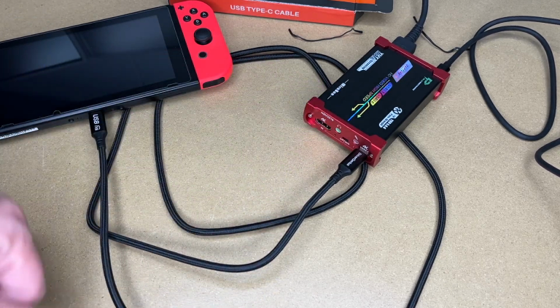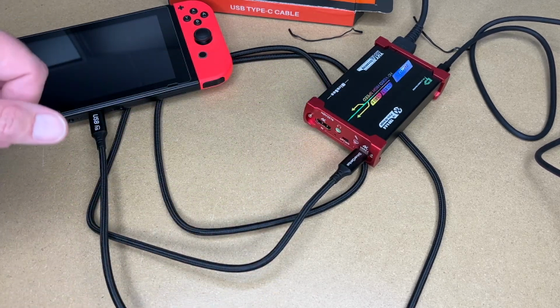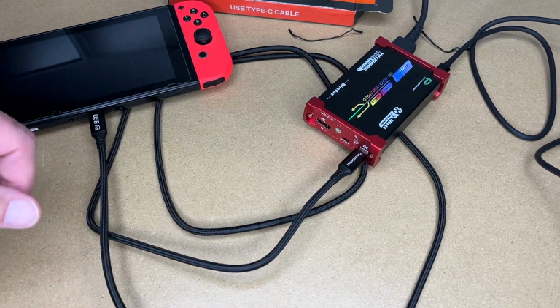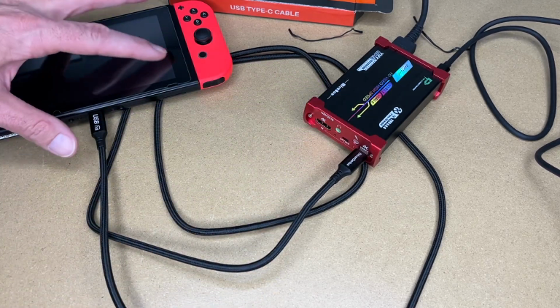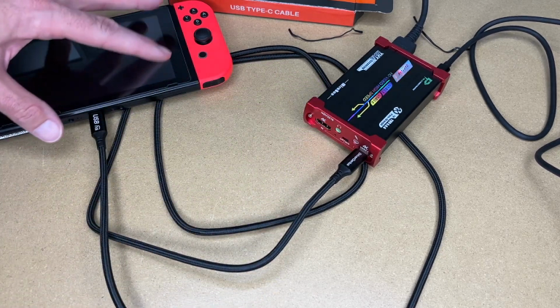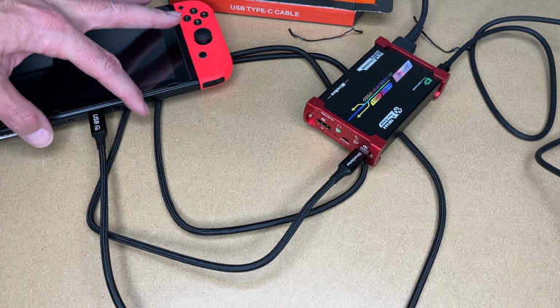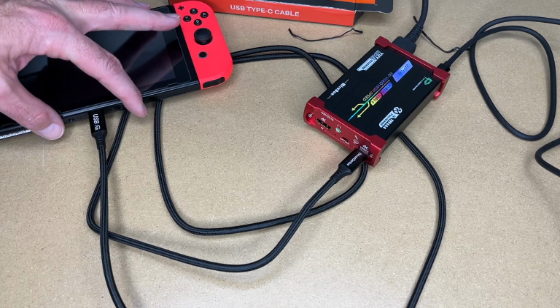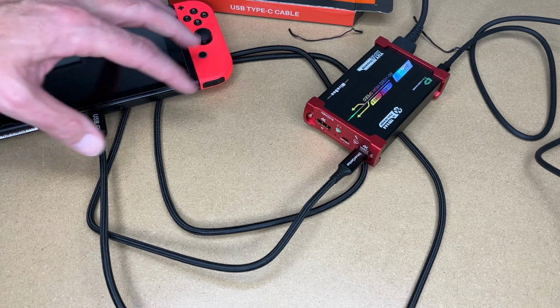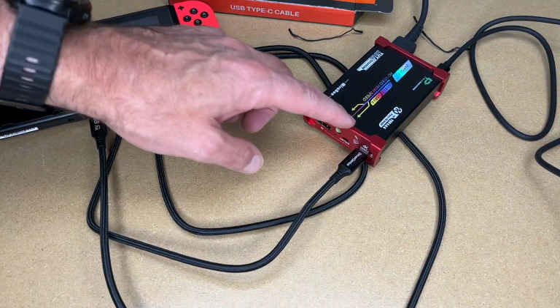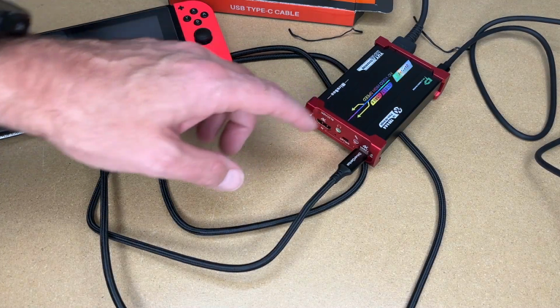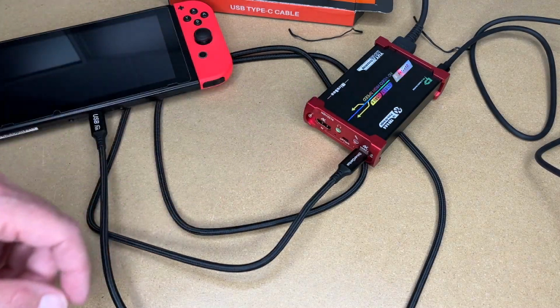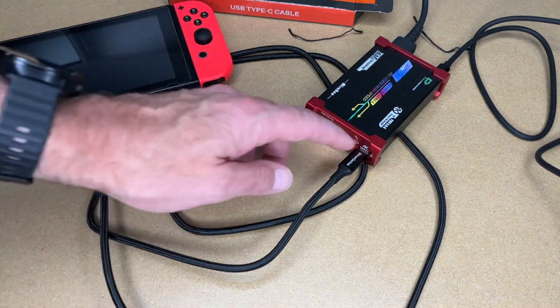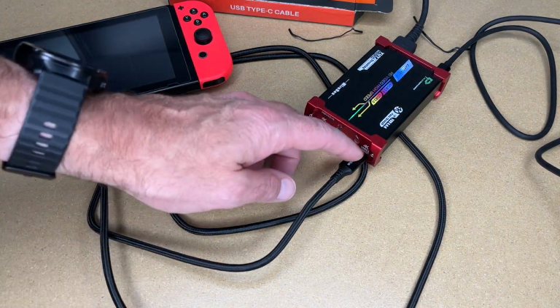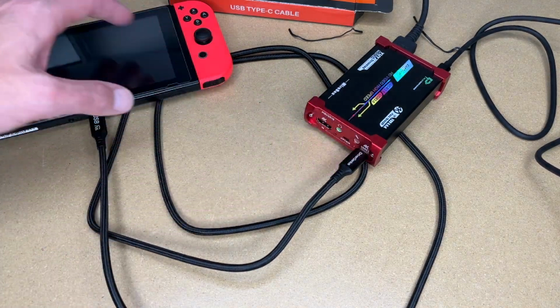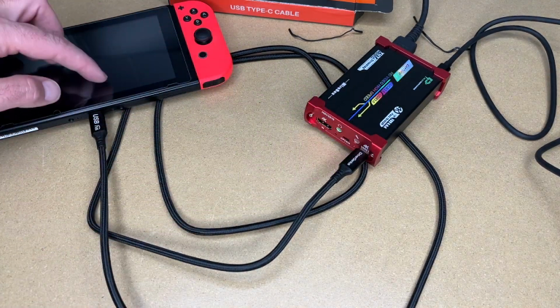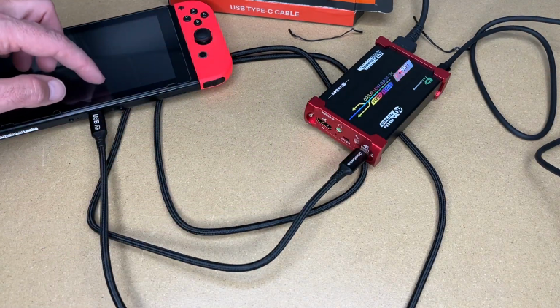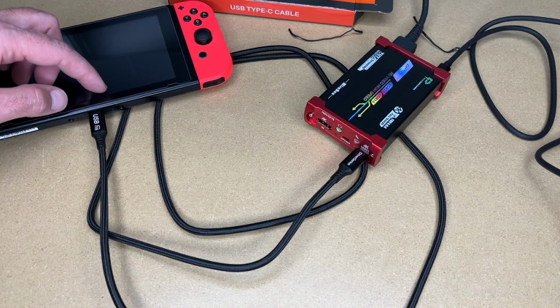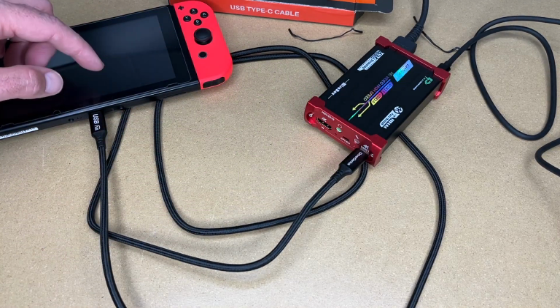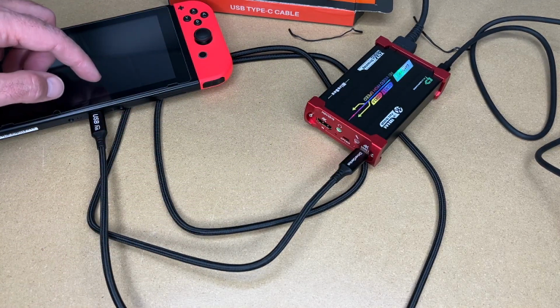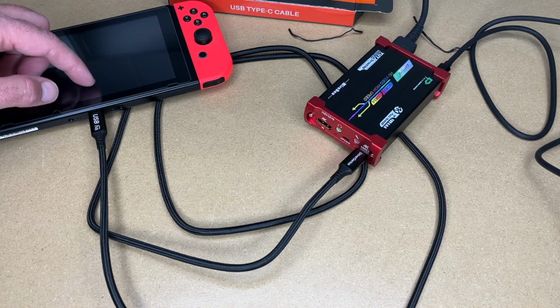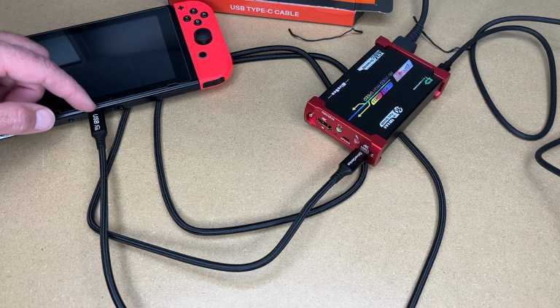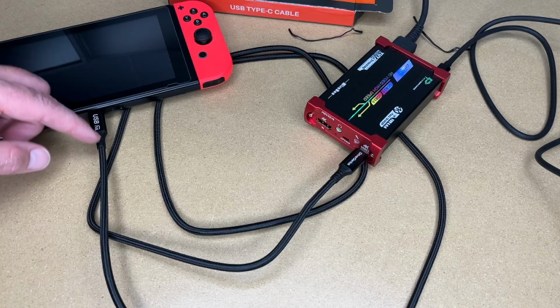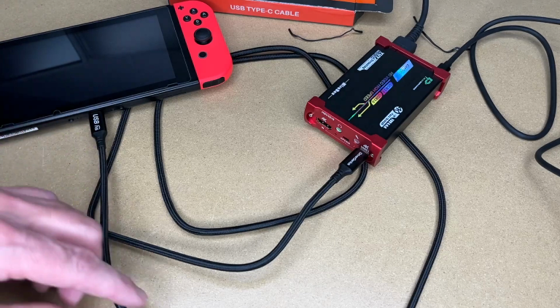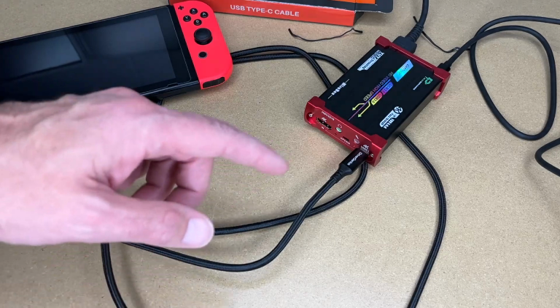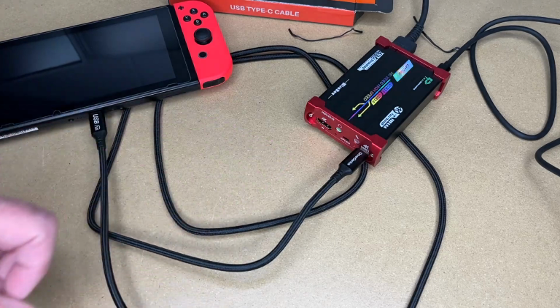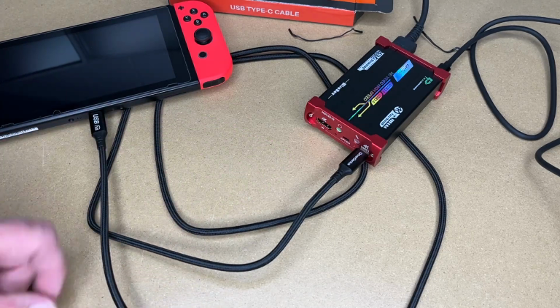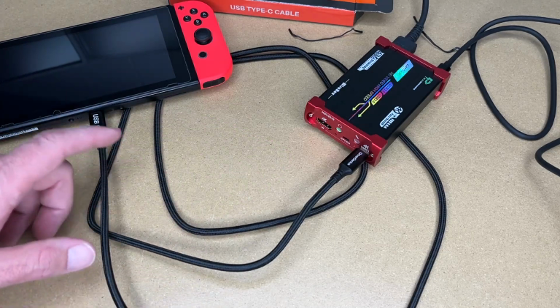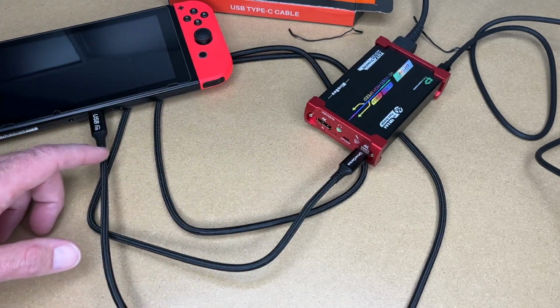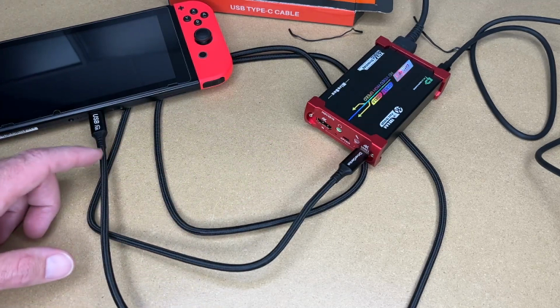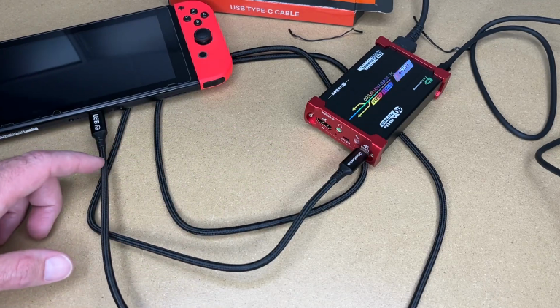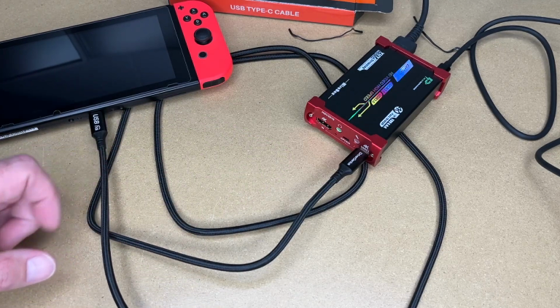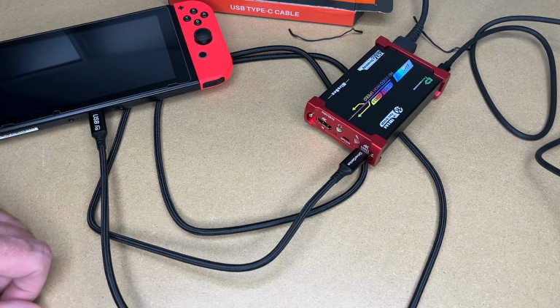In a similar situation, this could be a MacBook Pro and this could be a monitor, where the monitor is powering the MacBook Pro while the MacBook Pro is sending video to the monitor. So this is a great cable to use with something like a MacBook.